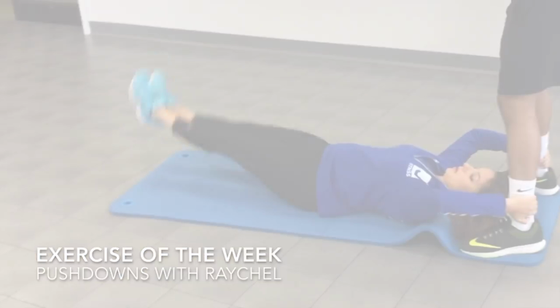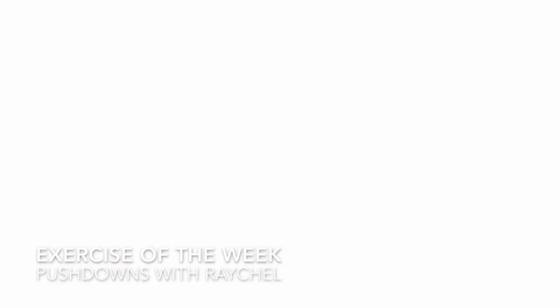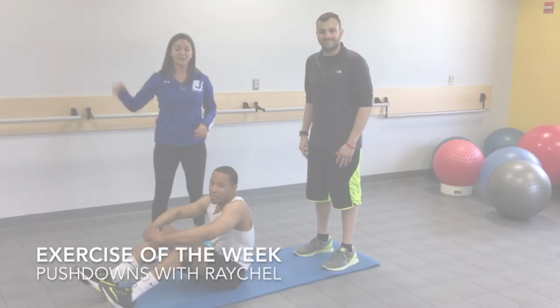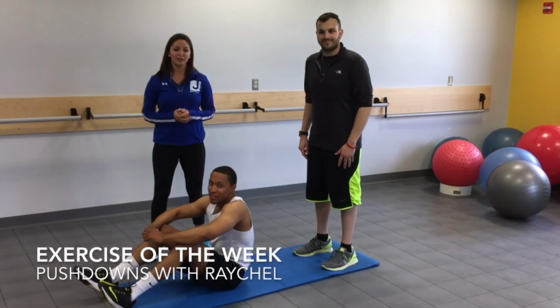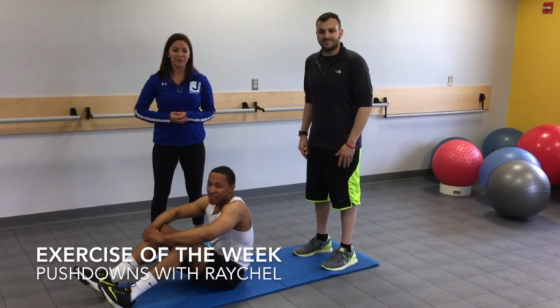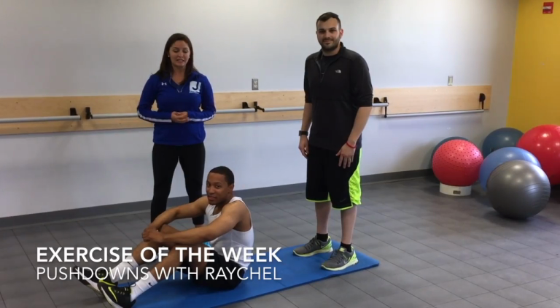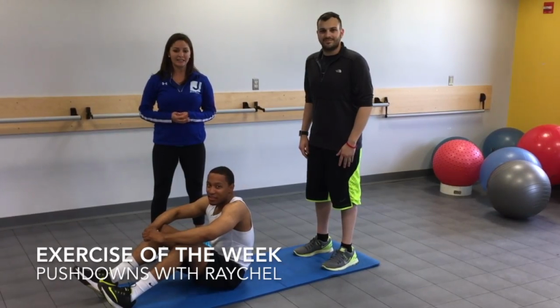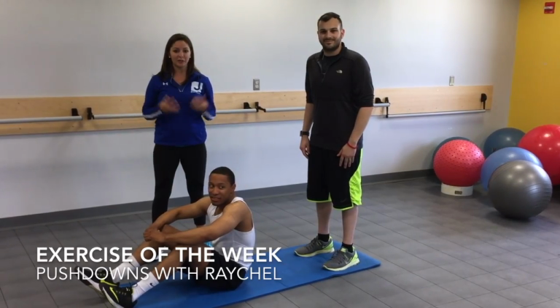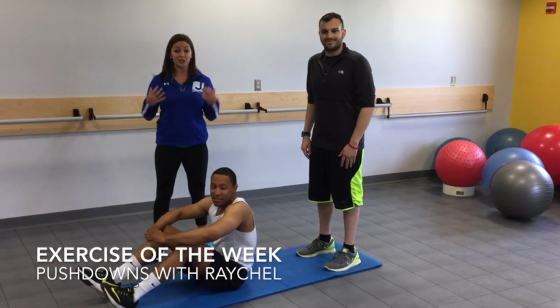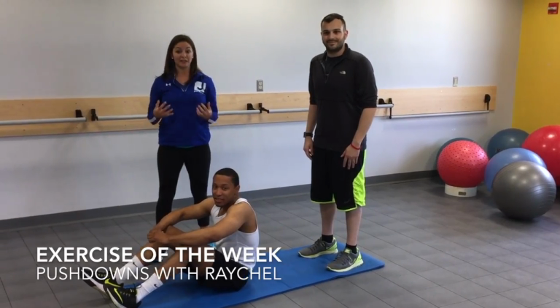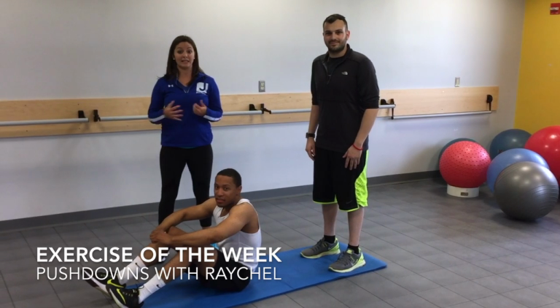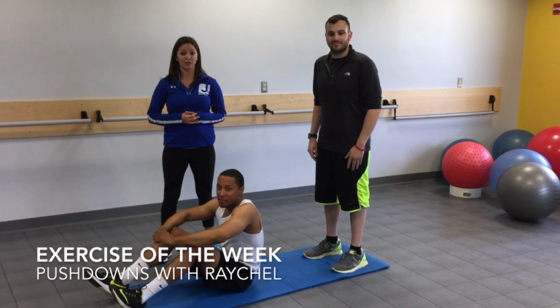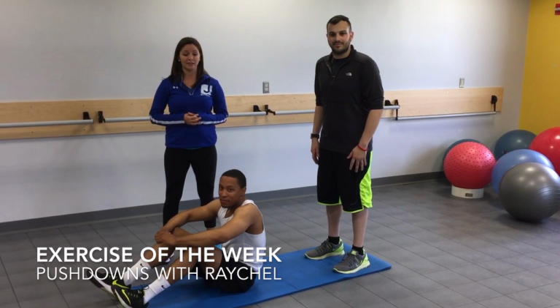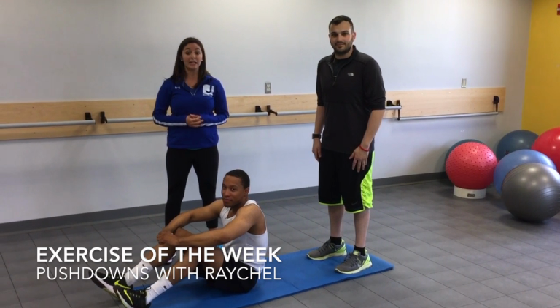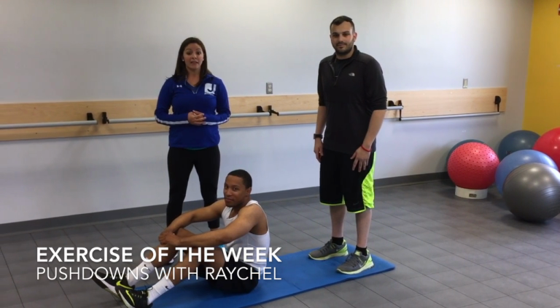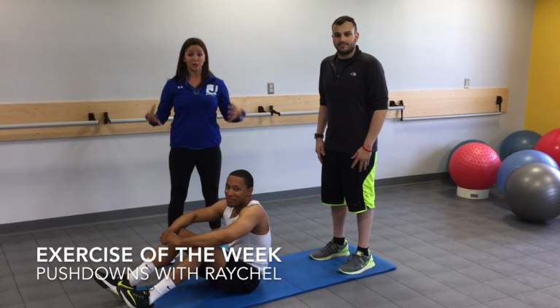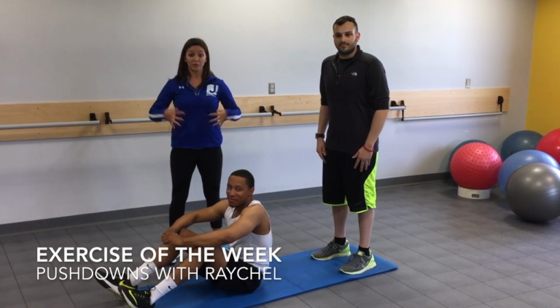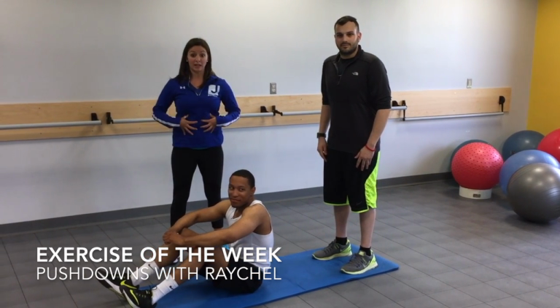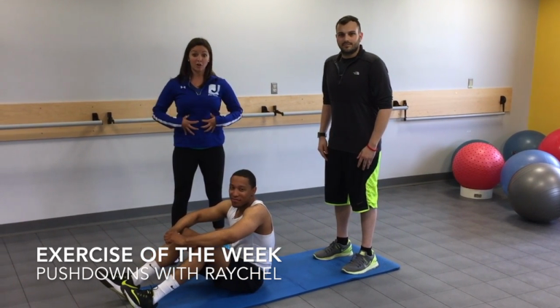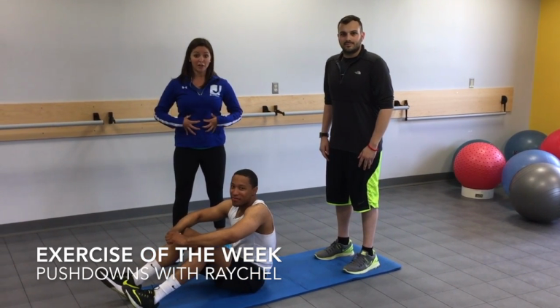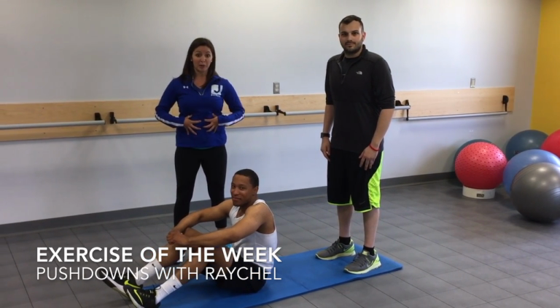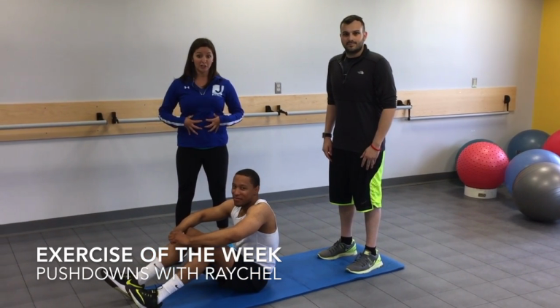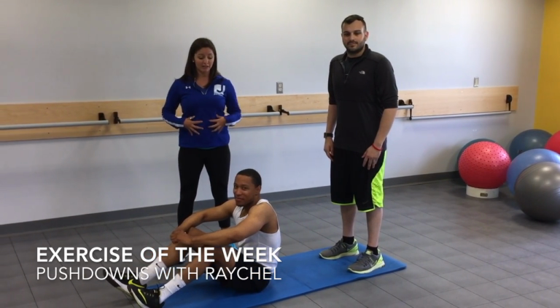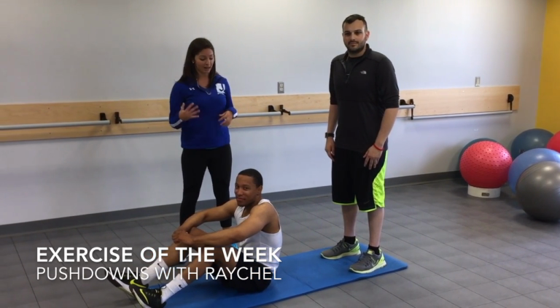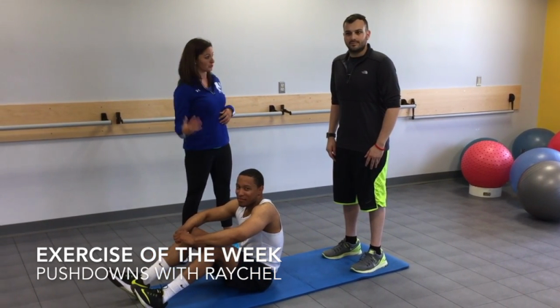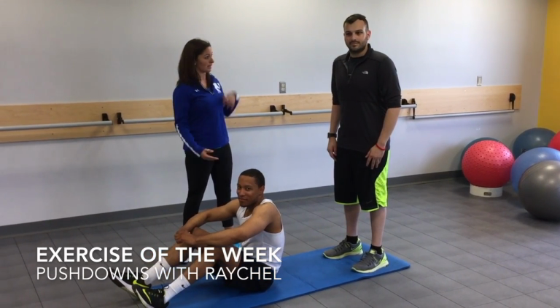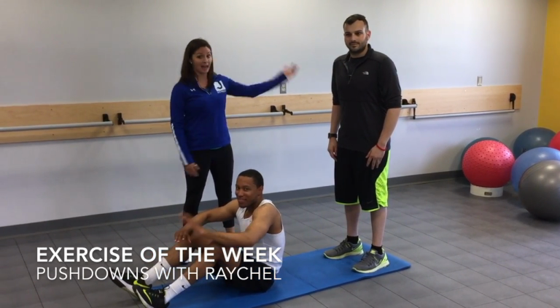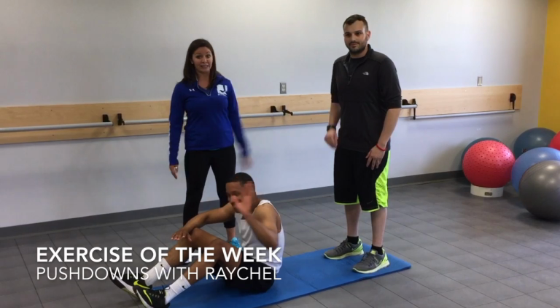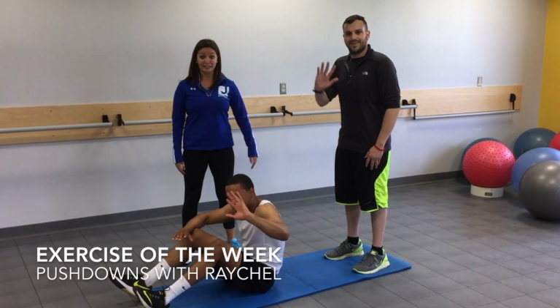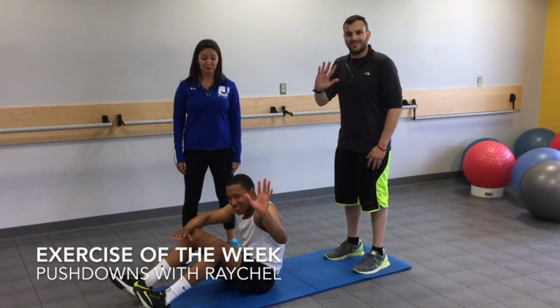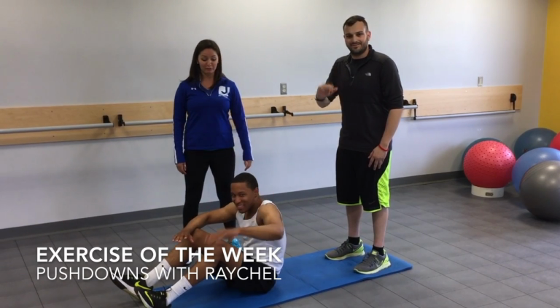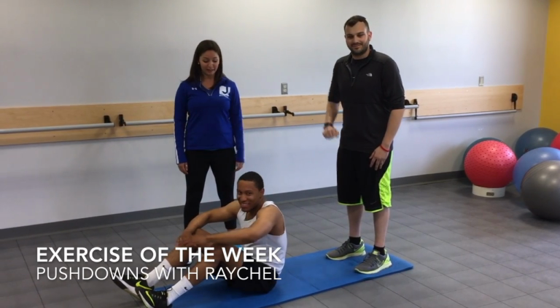Hey everyone, it's Rachel from the GCC. I'm doing the Jade Fitness Exercise of the Week. This week we're focusing on our core doing pushdowns. I have Jordan and Evan here to demonstrate with me.